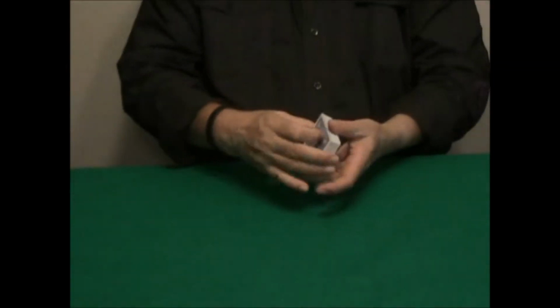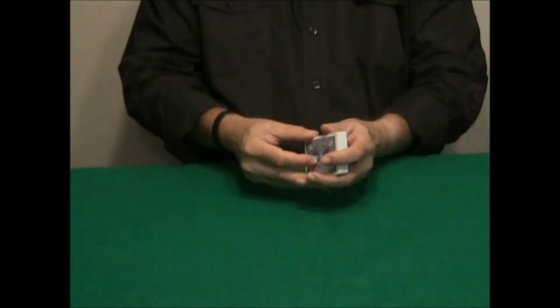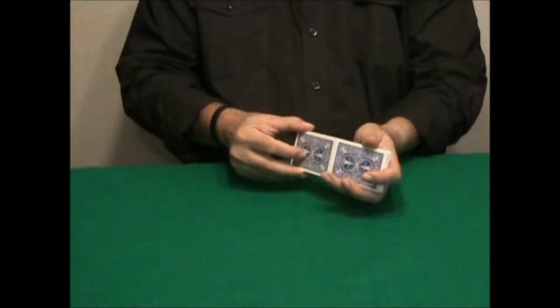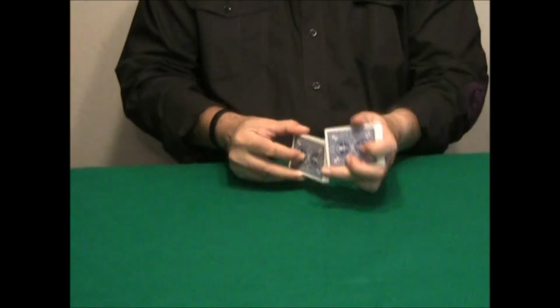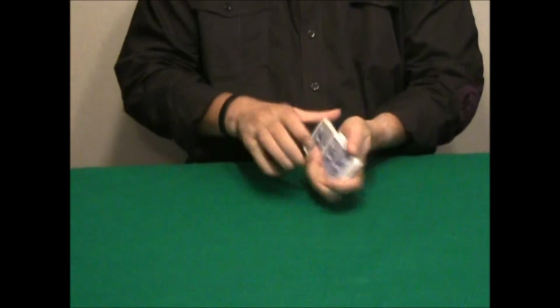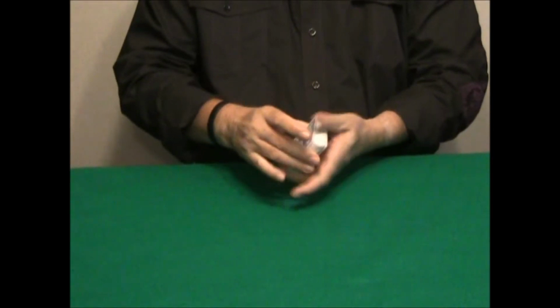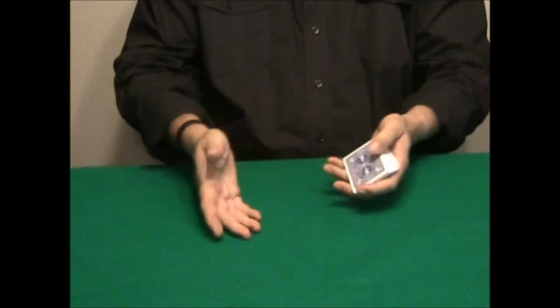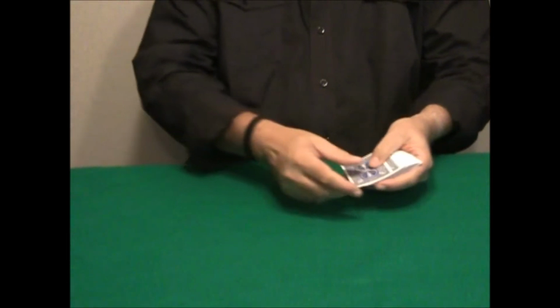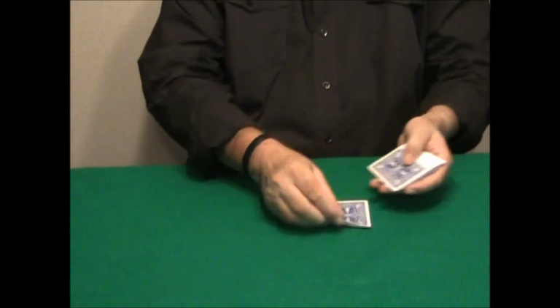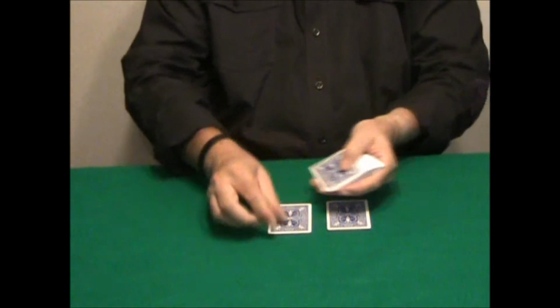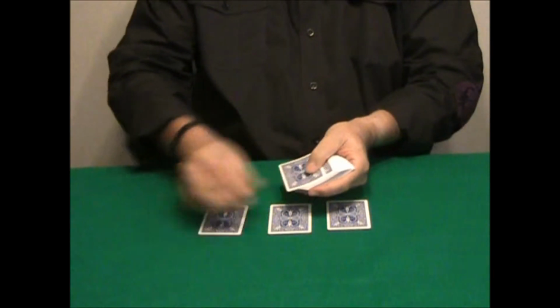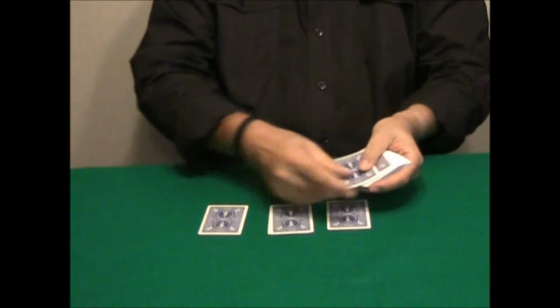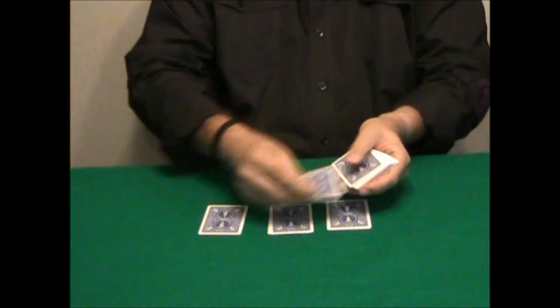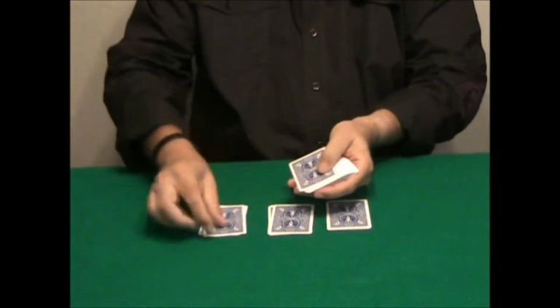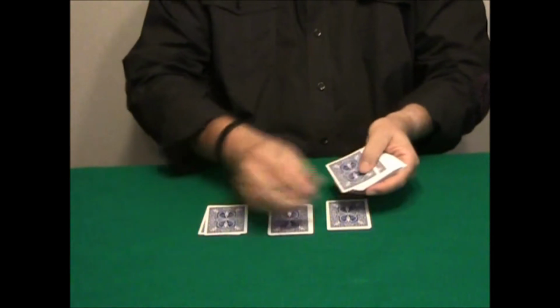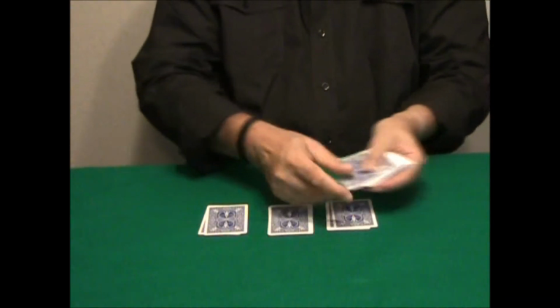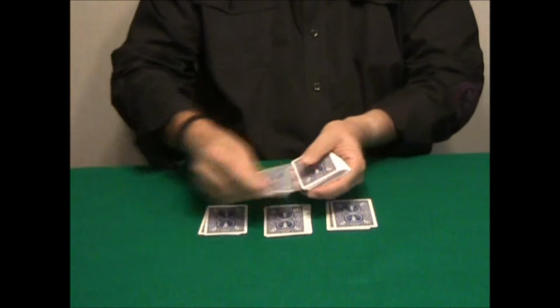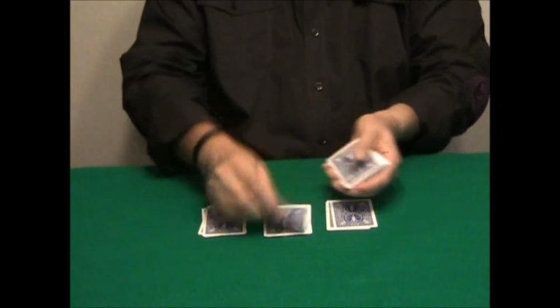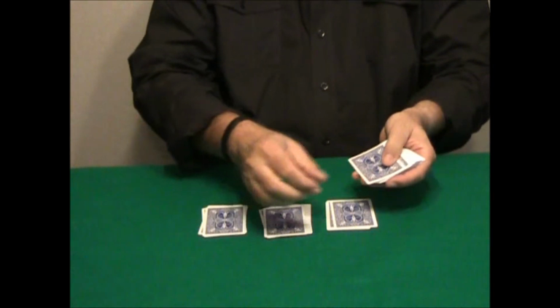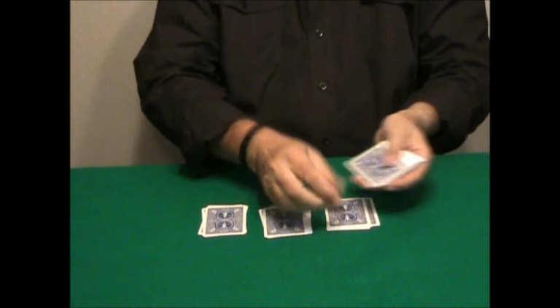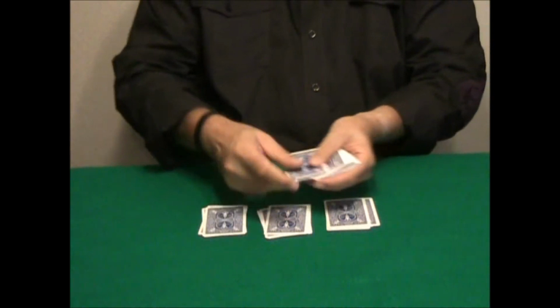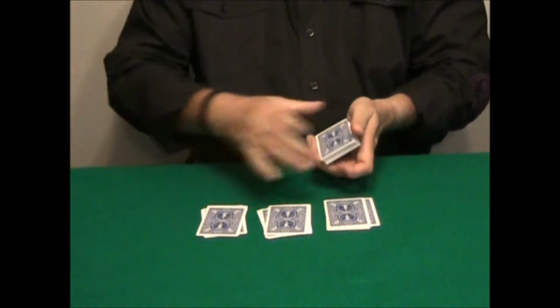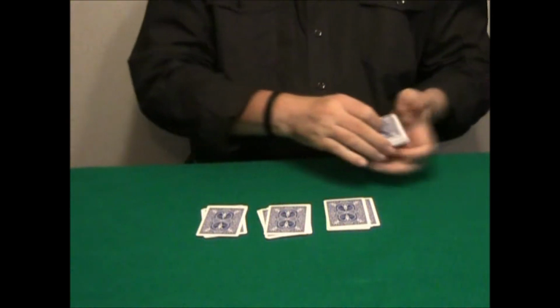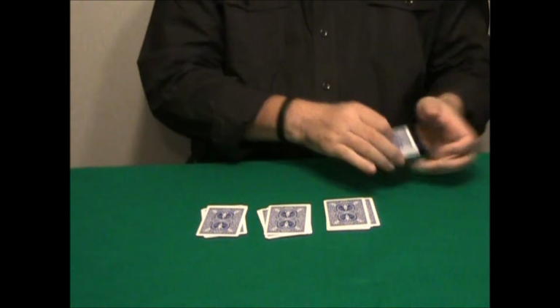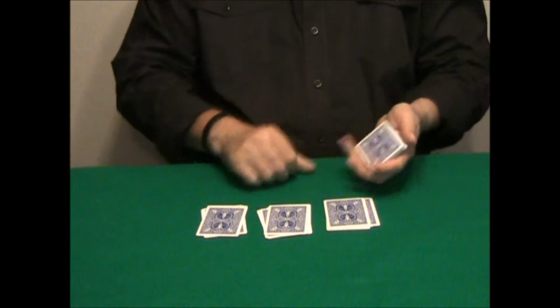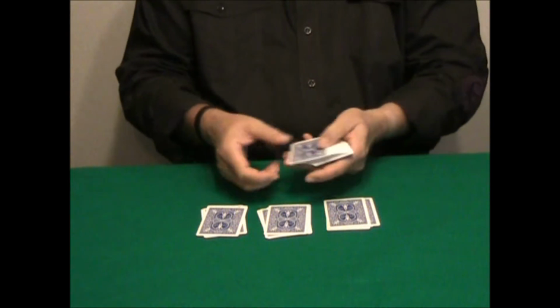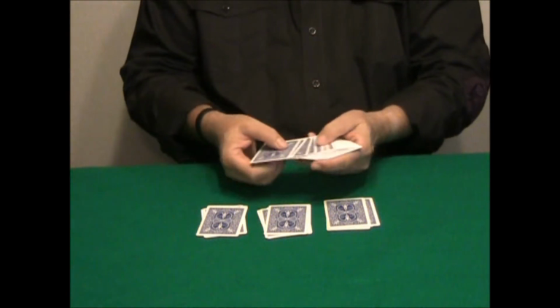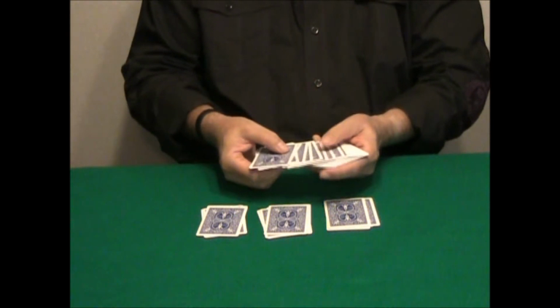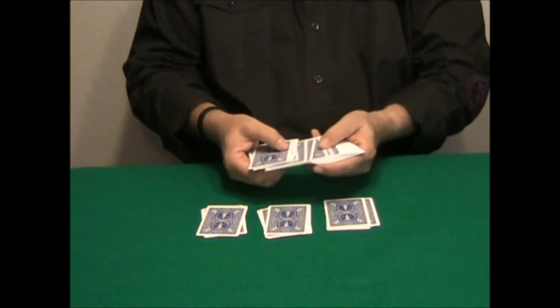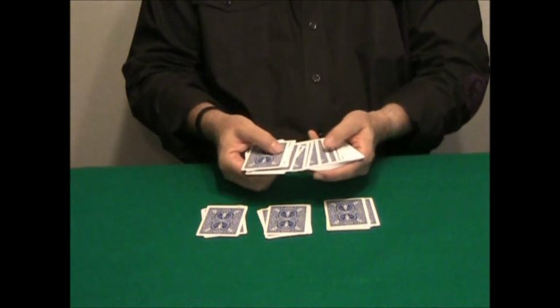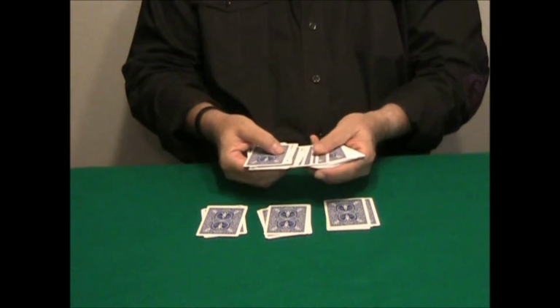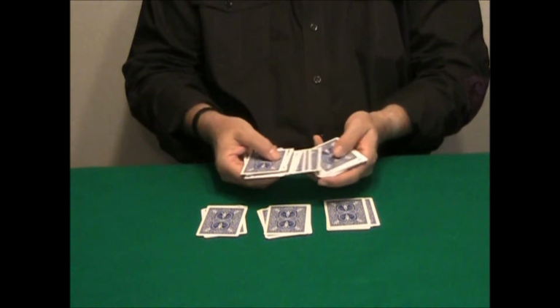From a shuffled deck, you count 15 cards: 1, 2, 3, 4, 5, 6, 7, 8, 9, 10, 11, 12, 13, 14, 15, and then you ask a spectator to pick any card from the remaining deck.